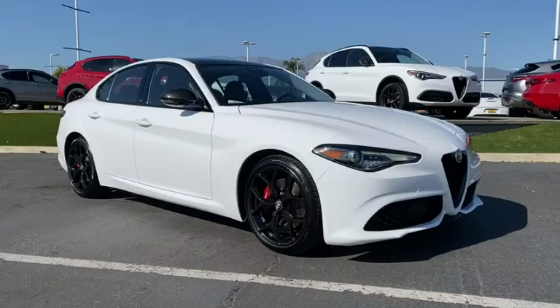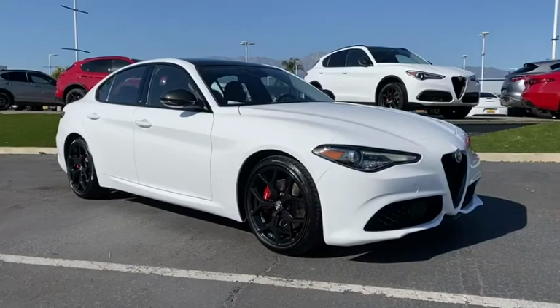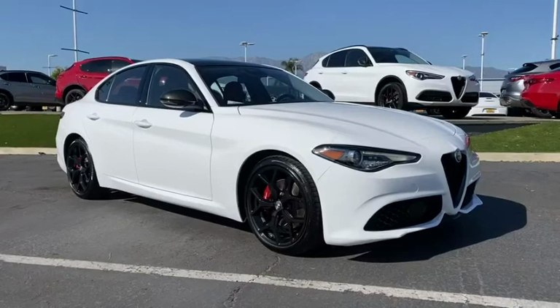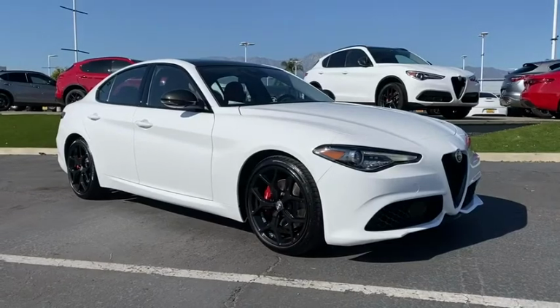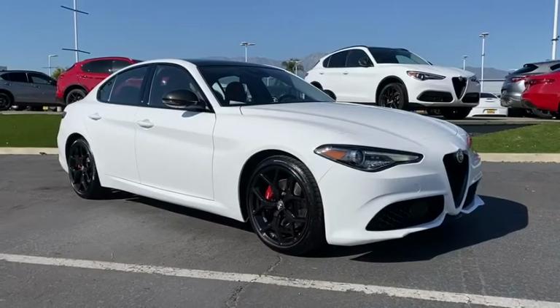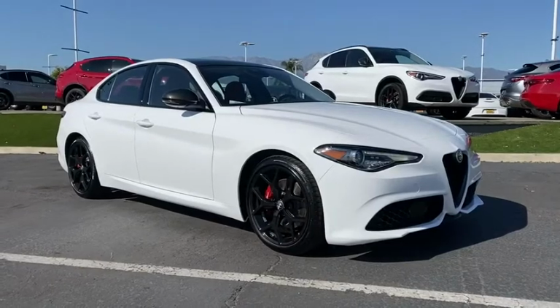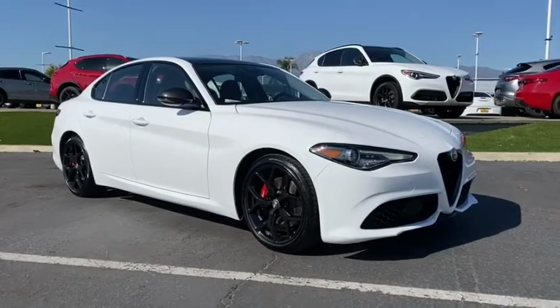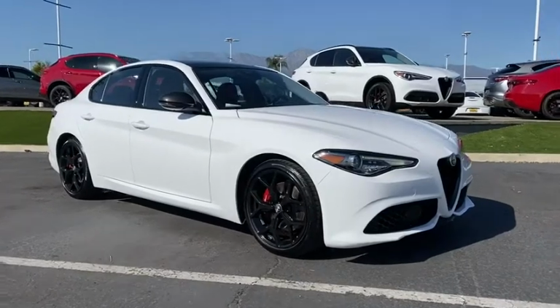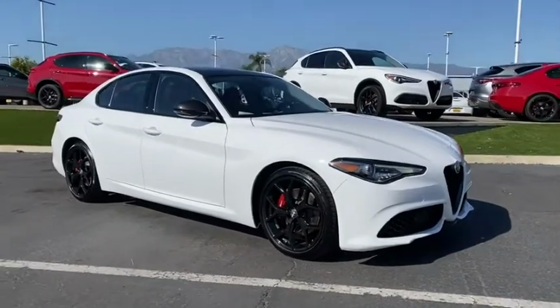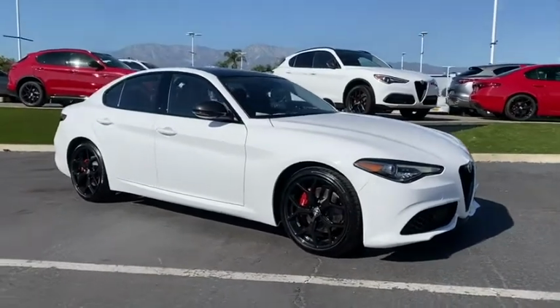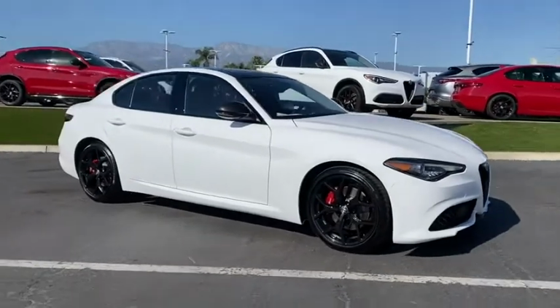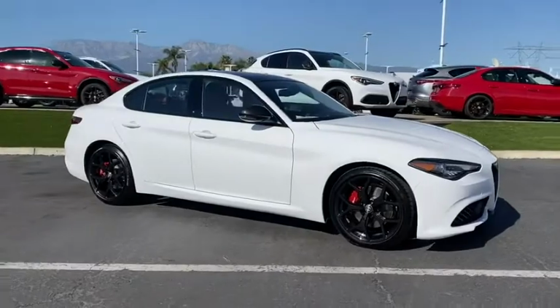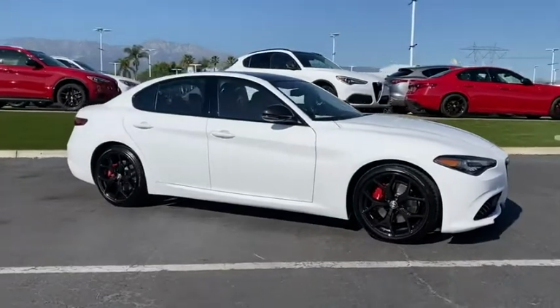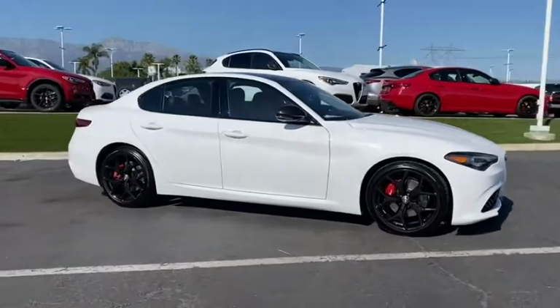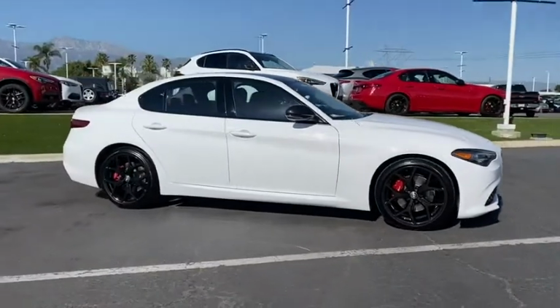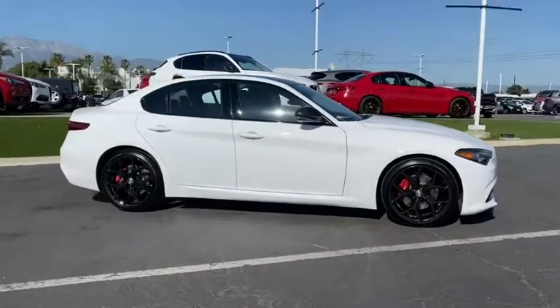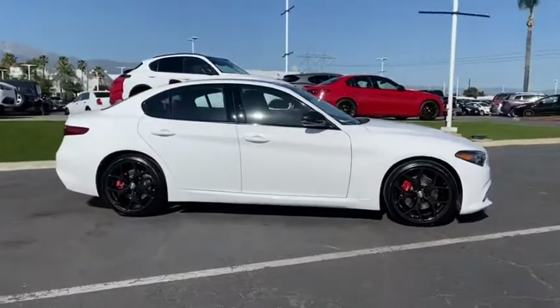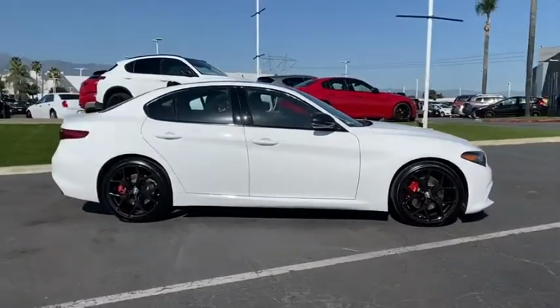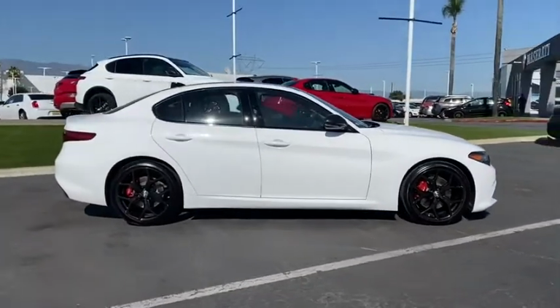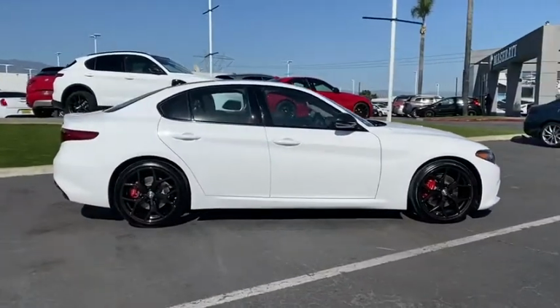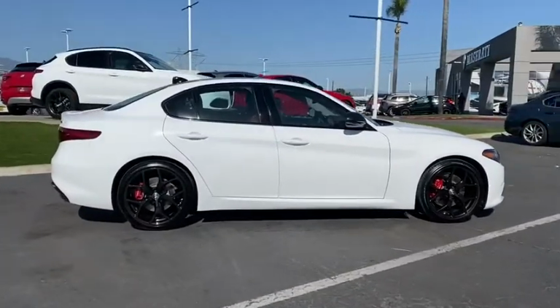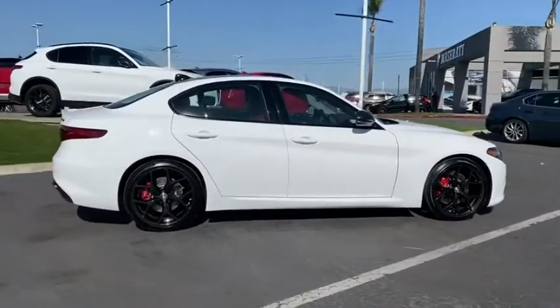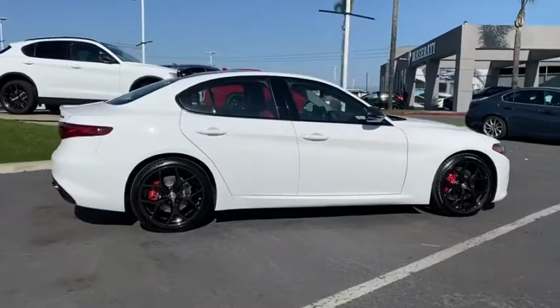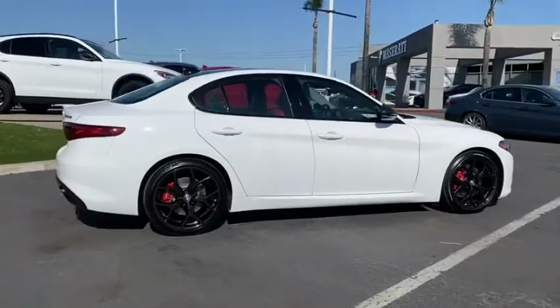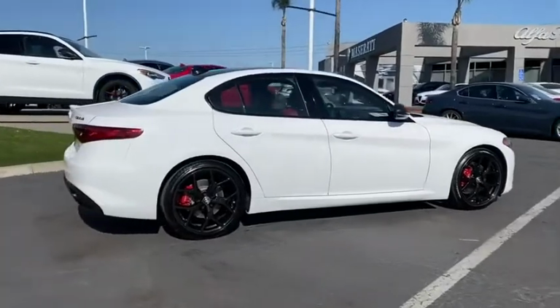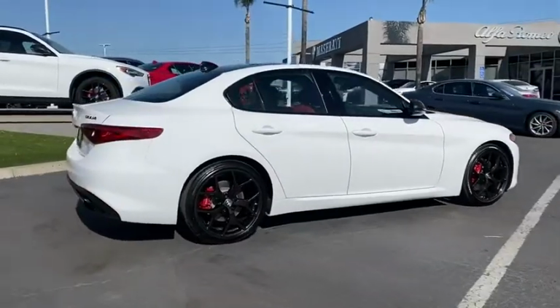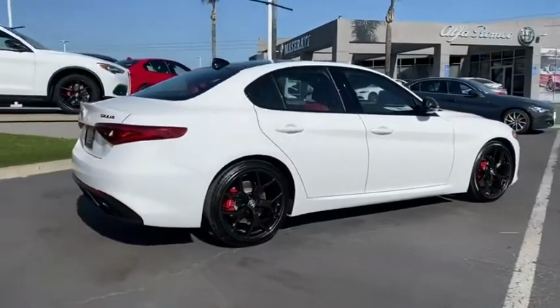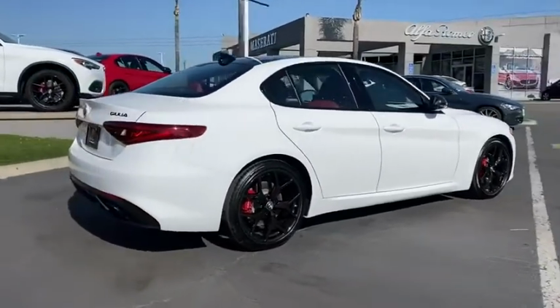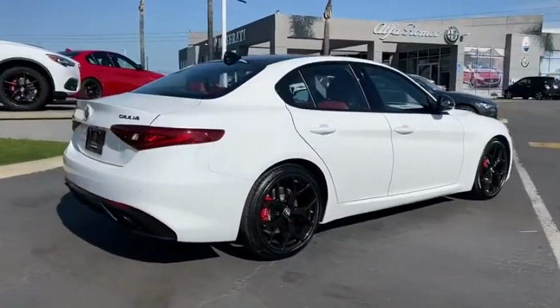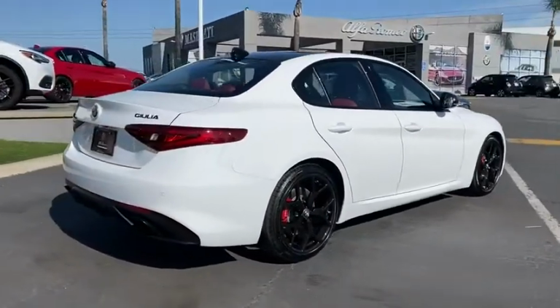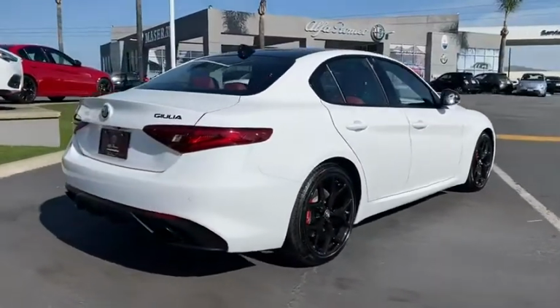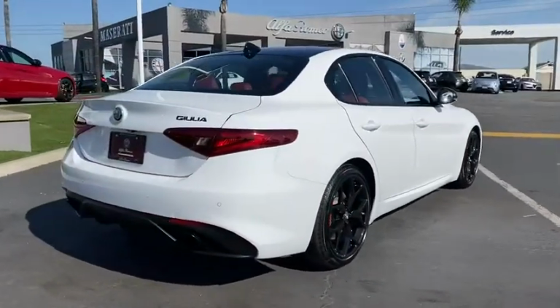Come test drive the 2020 Giulia. The Alfa Romeo Giulia is a luxury sedan that's sure to bring excitement to any driver. A powerful engine, the latest technology features, and all the high-end components you would expect from an Alfa Romeo.